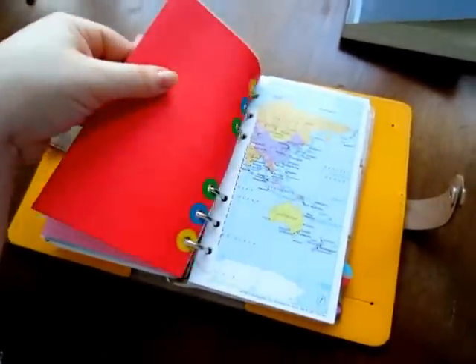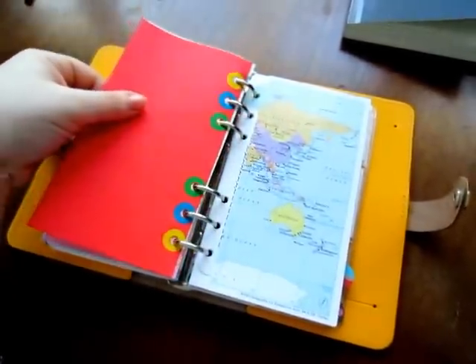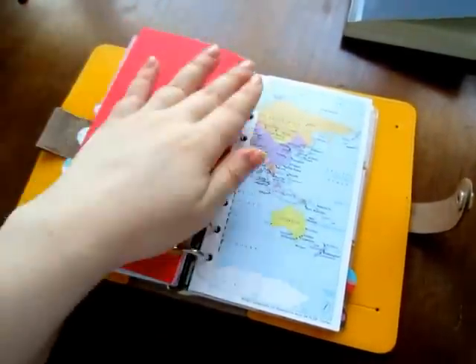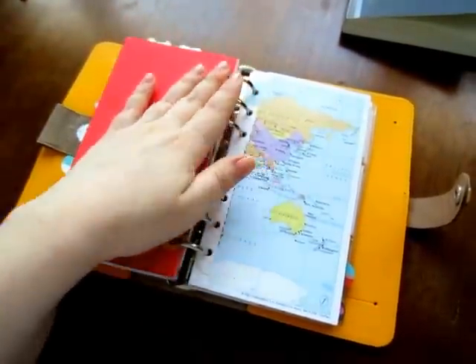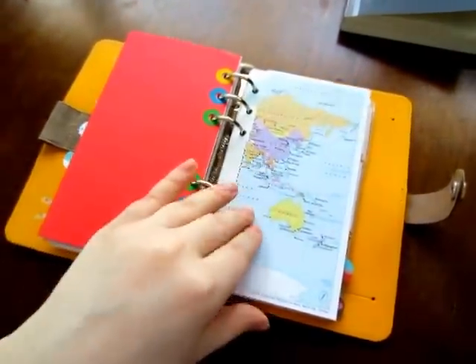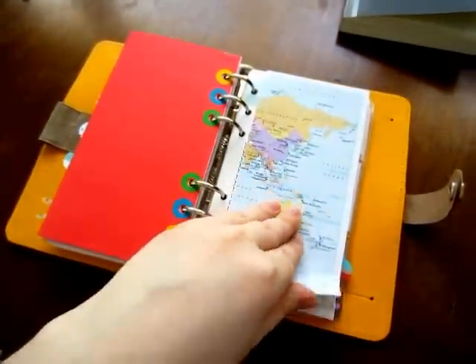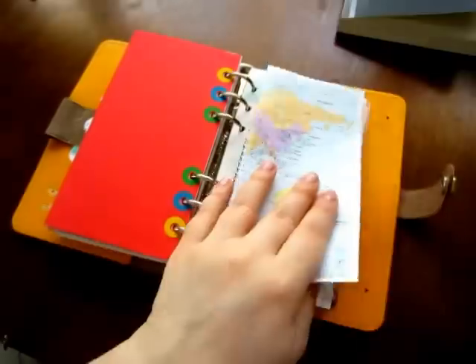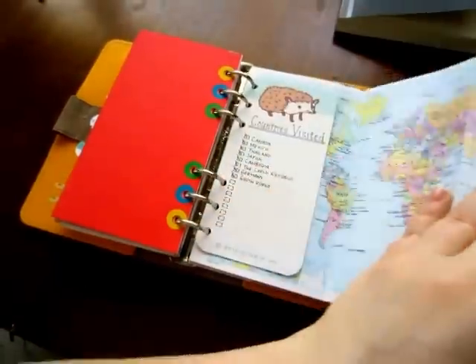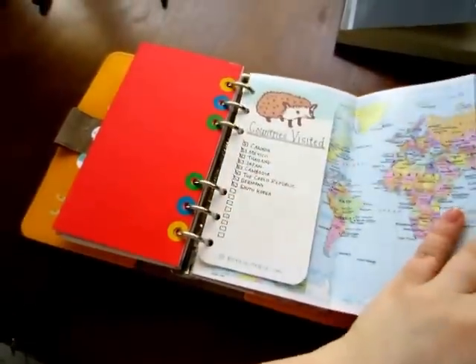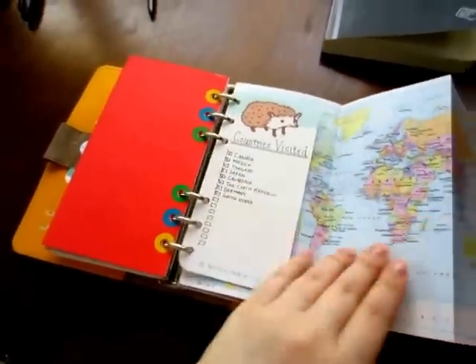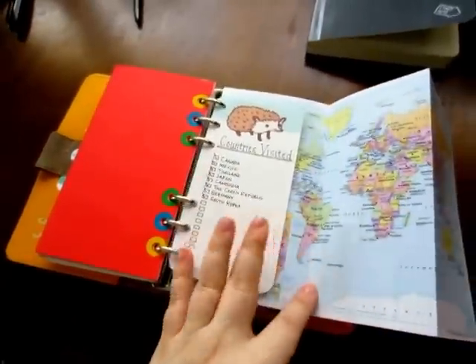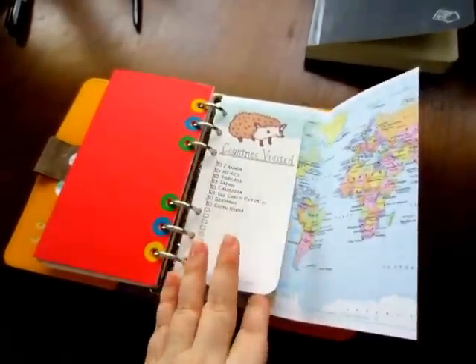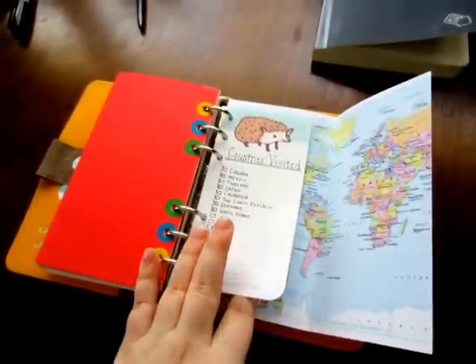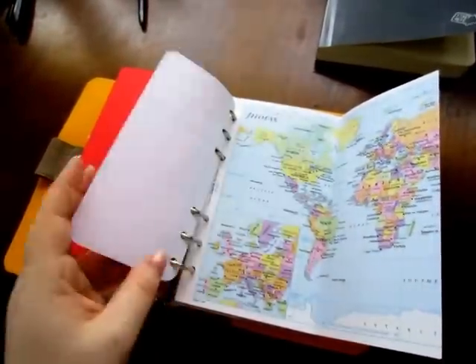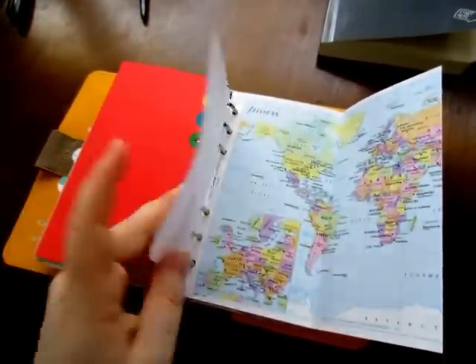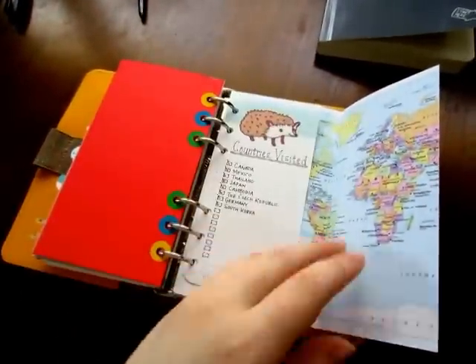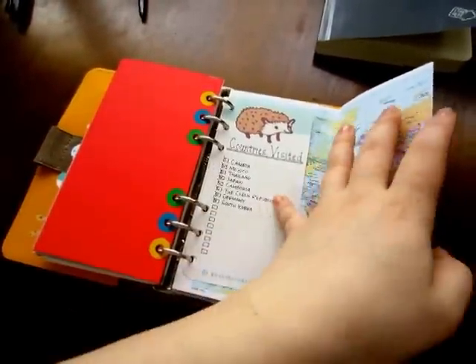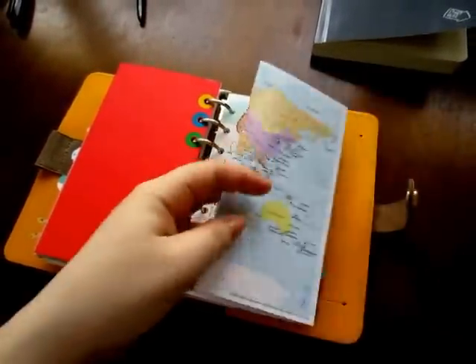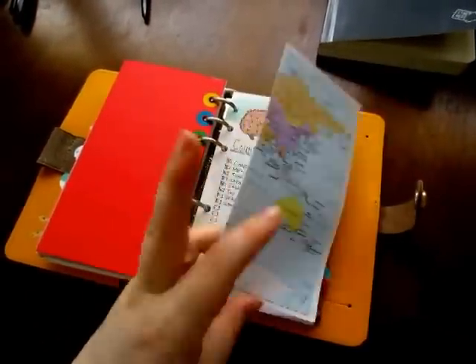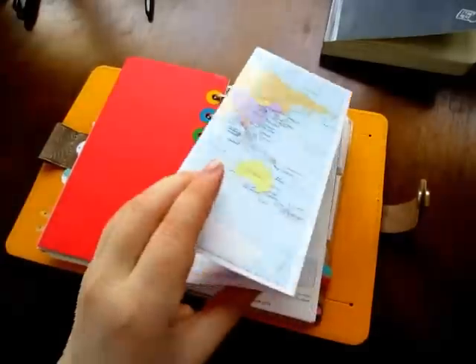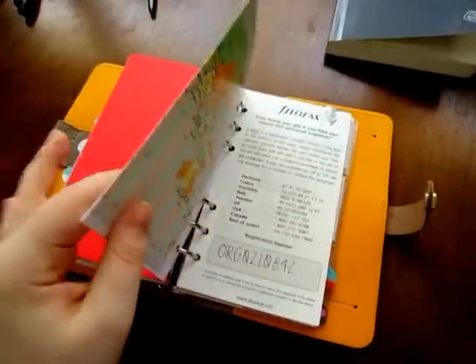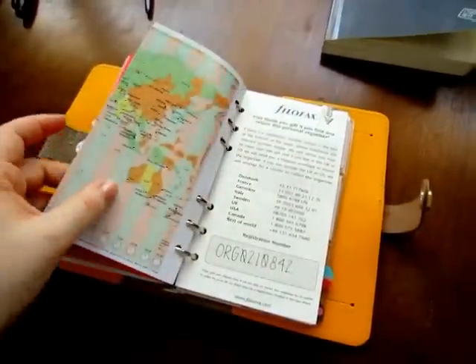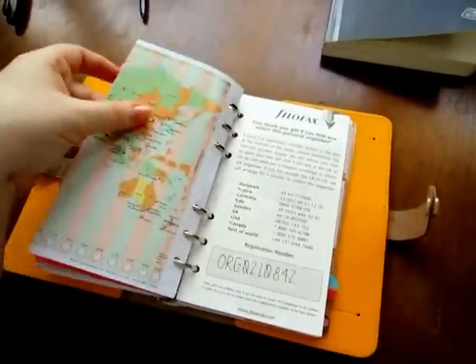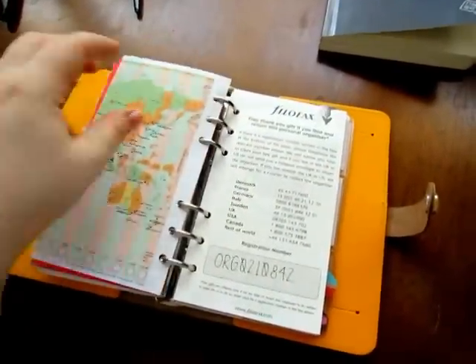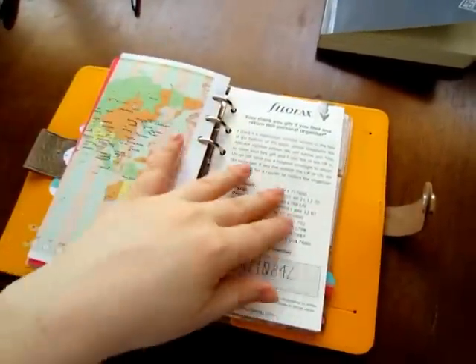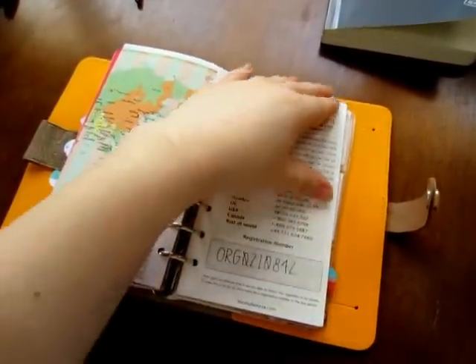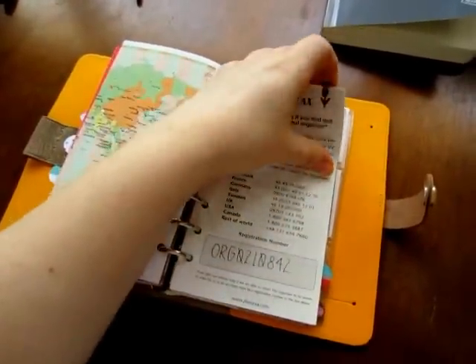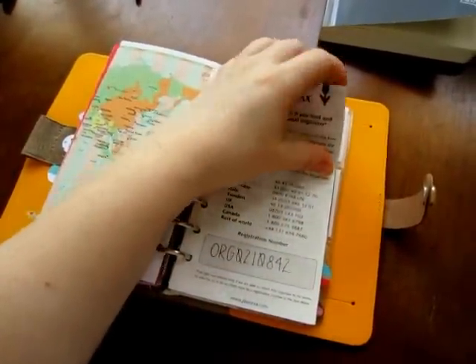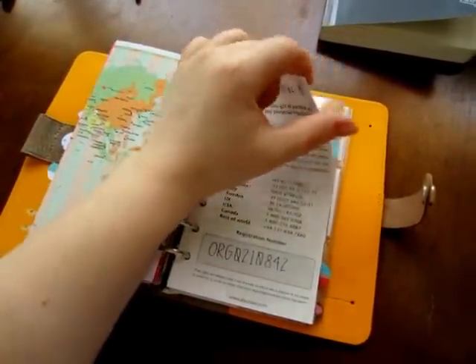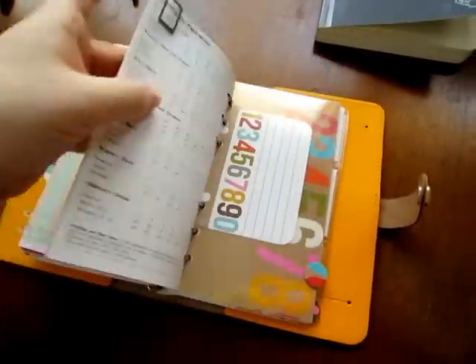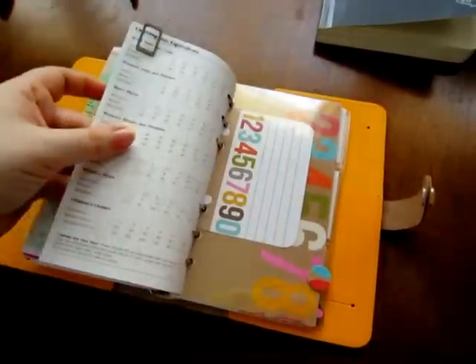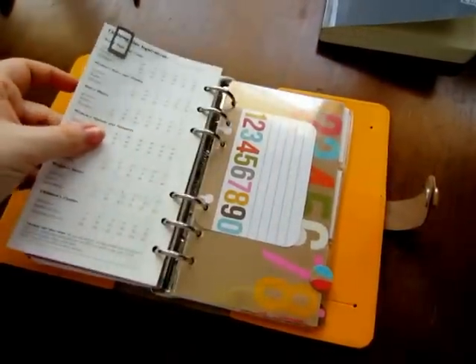Next is a world map, and I keep a list of all the countries I've visited. Time zones on the back — that comes in handy. Then I have all the Filofax sheets clipped together for the time being.